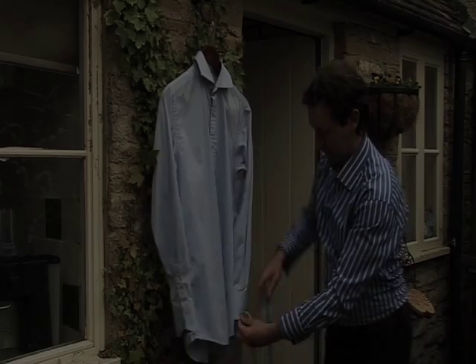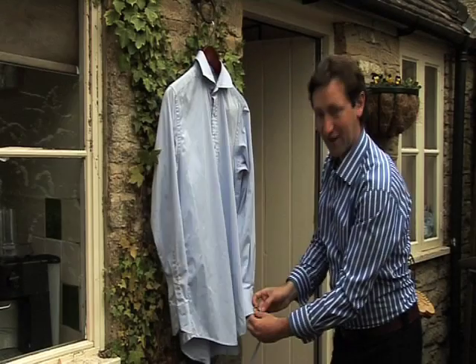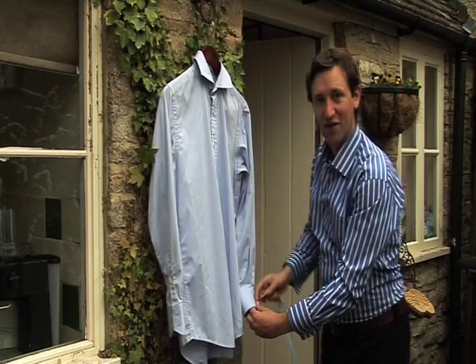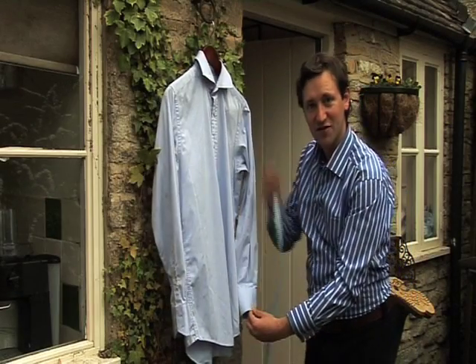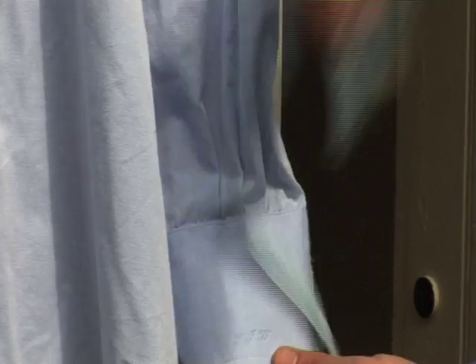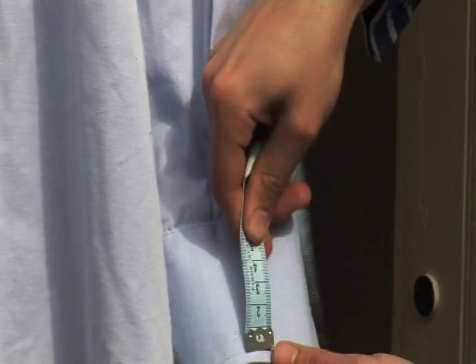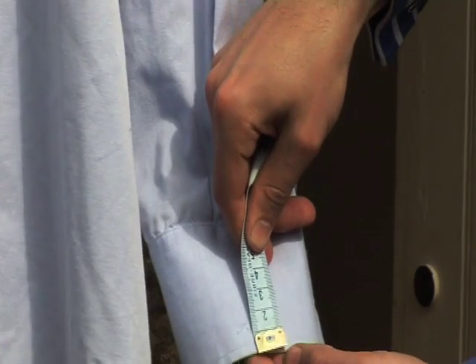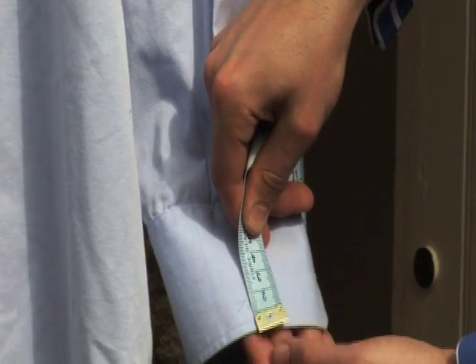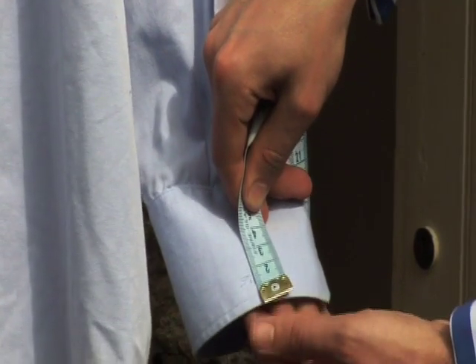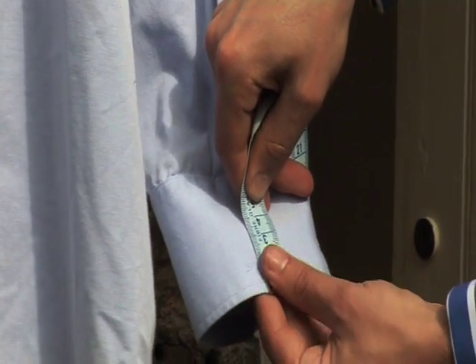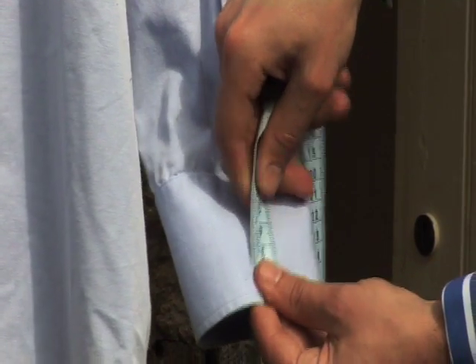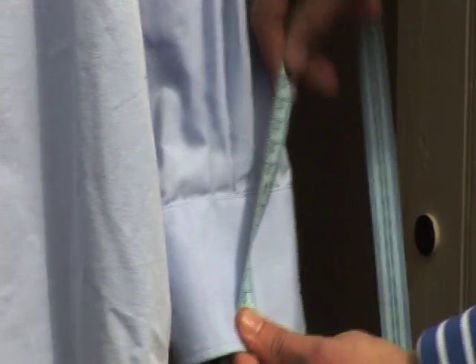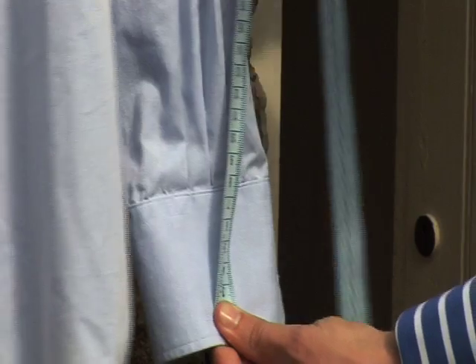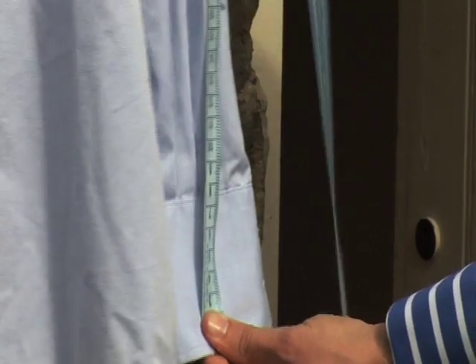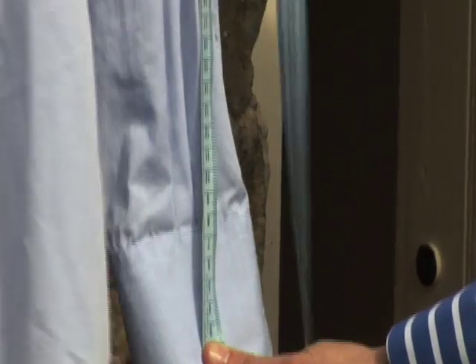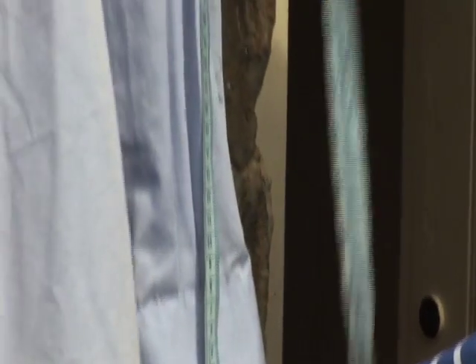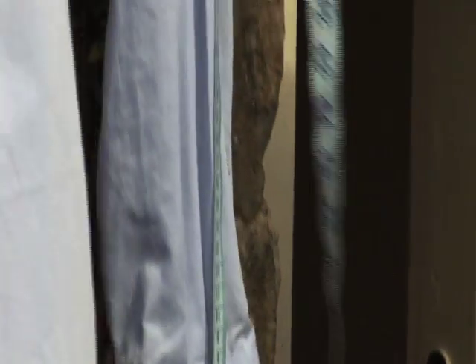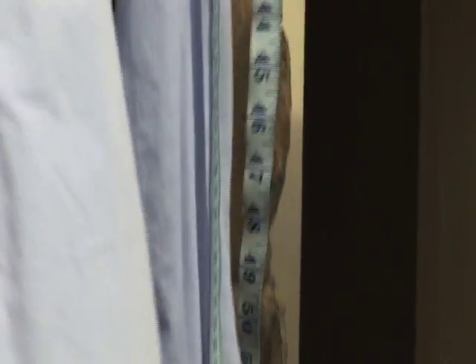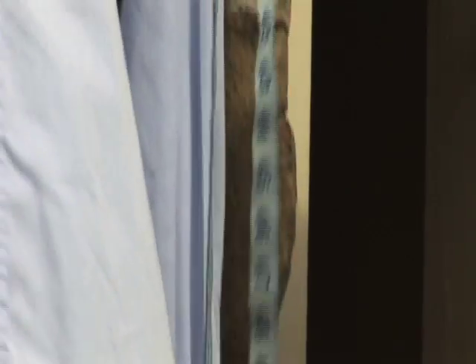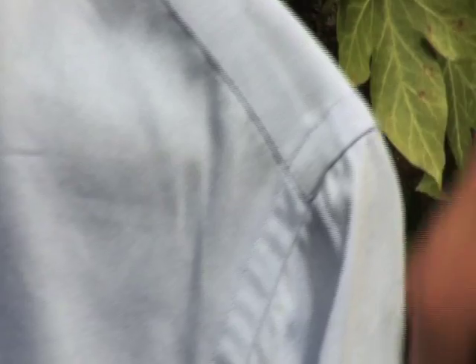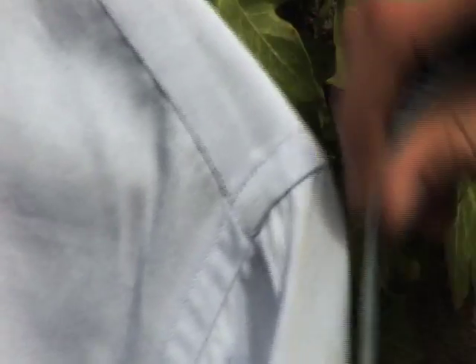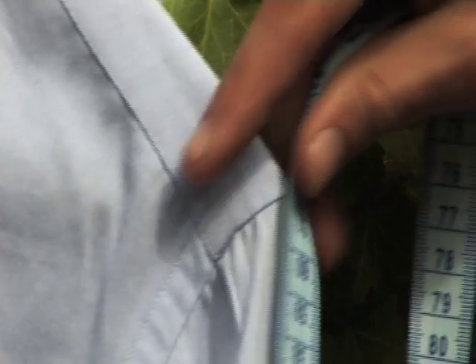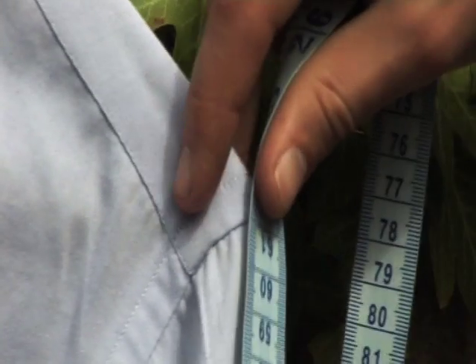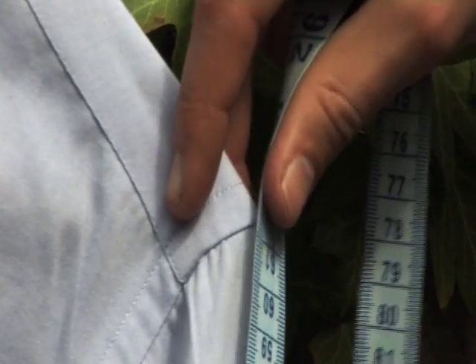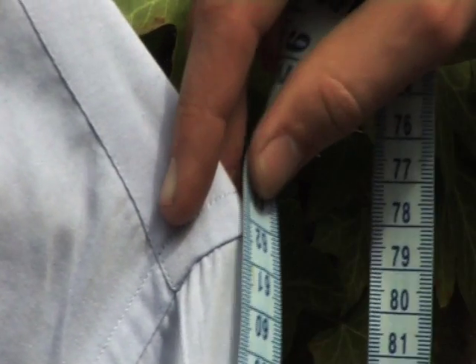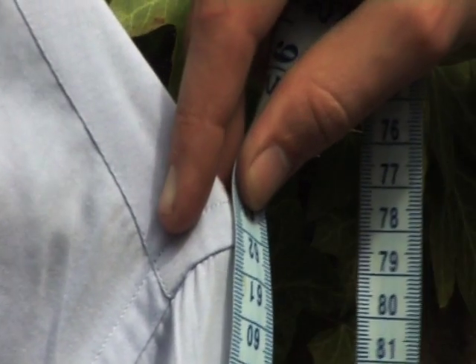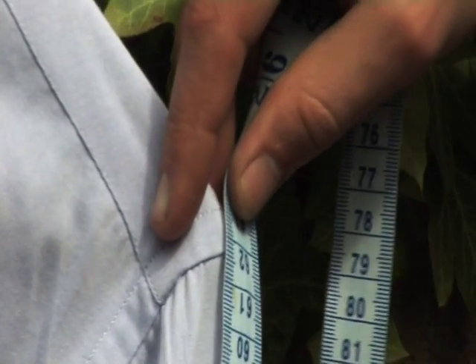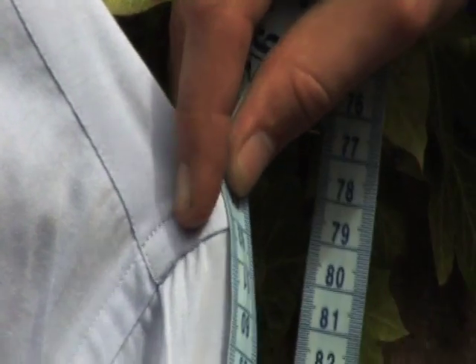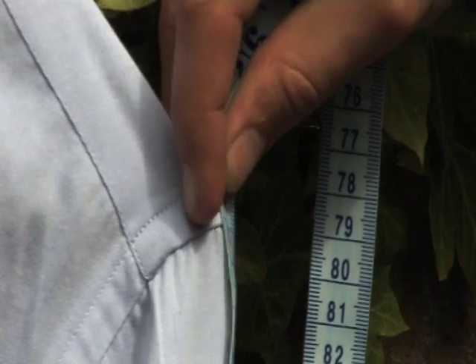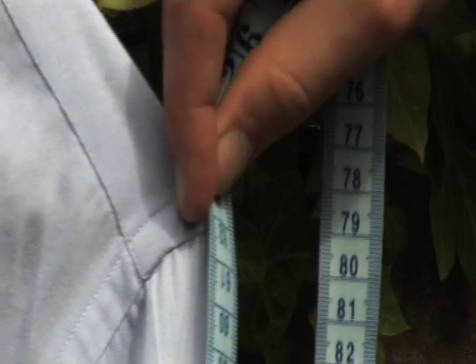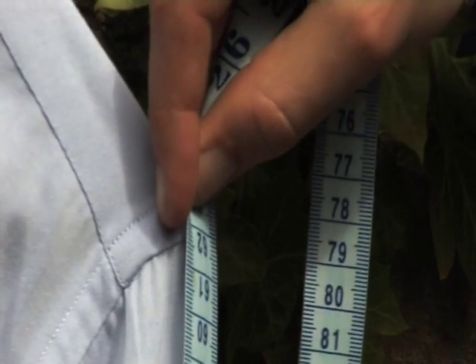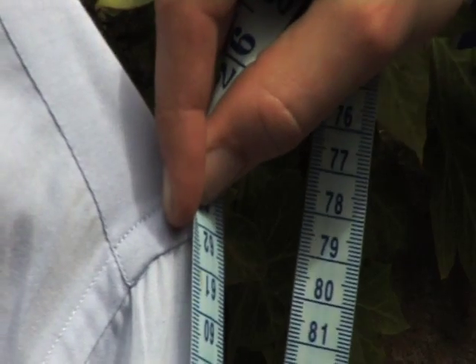Take your tape measure, hold it at the bottom of the cuff, take your tape measure up the arm, up to where the top of the shoulder is, and give us that measurement.